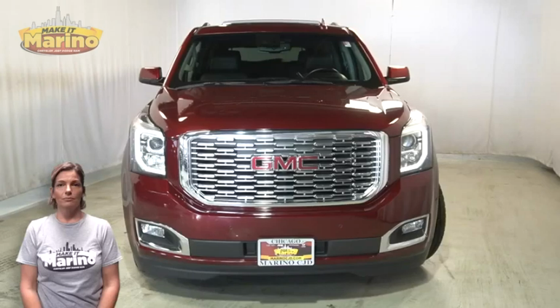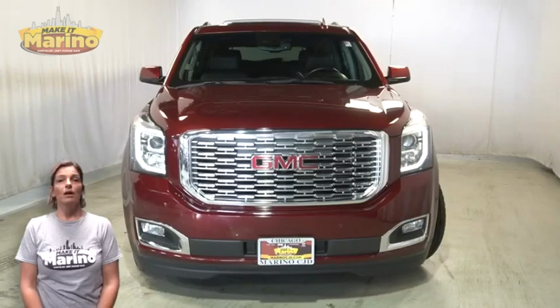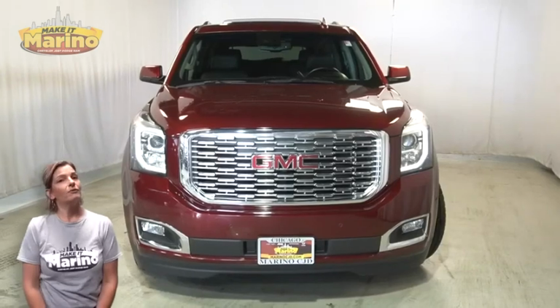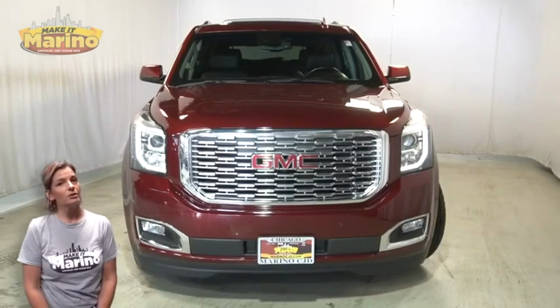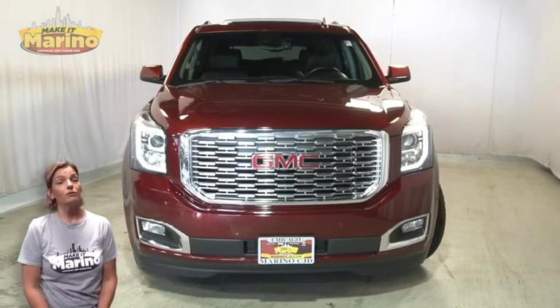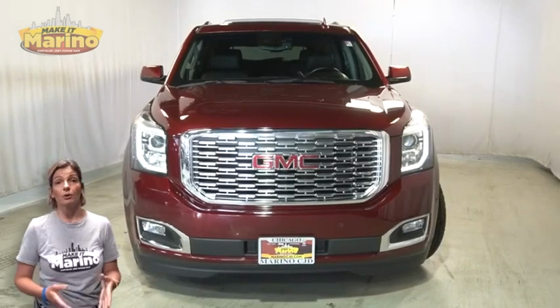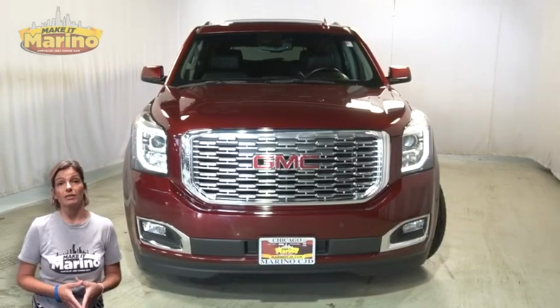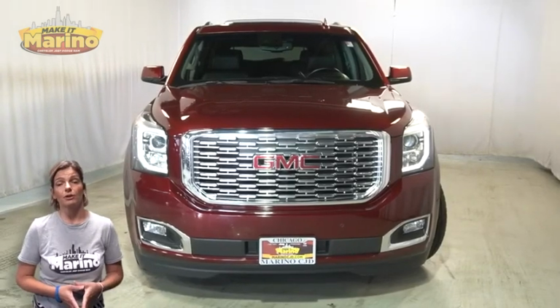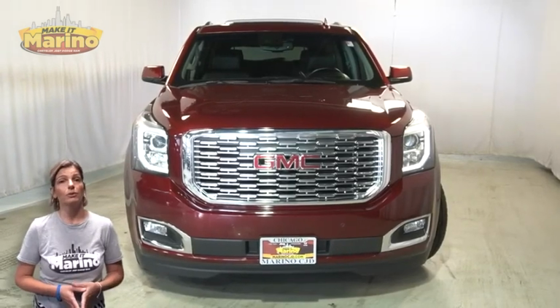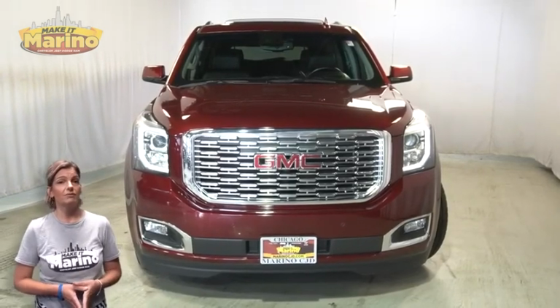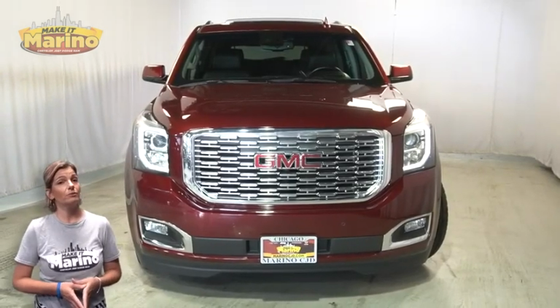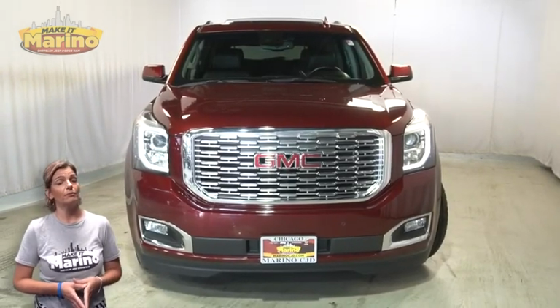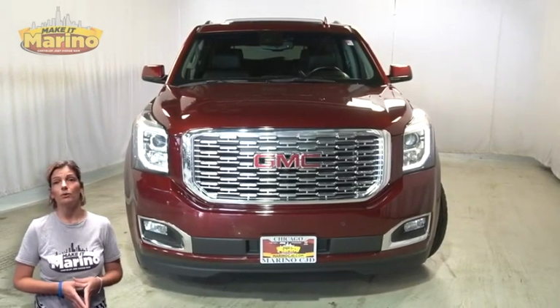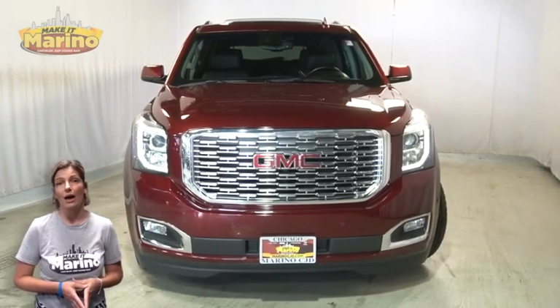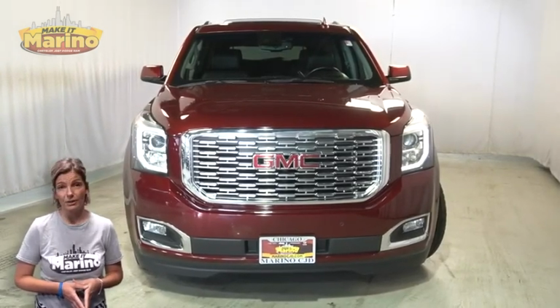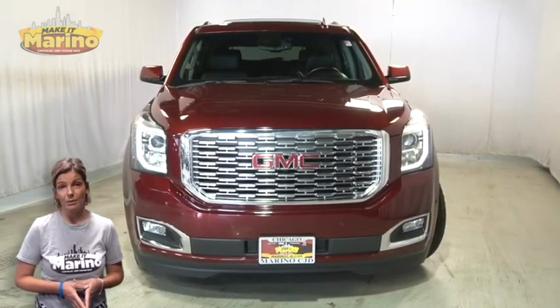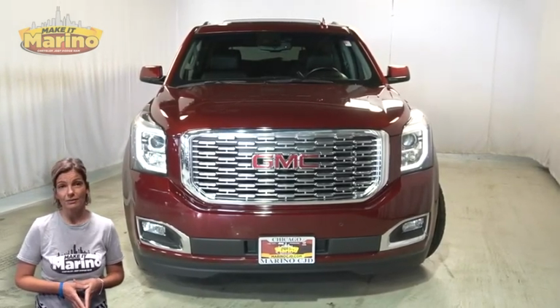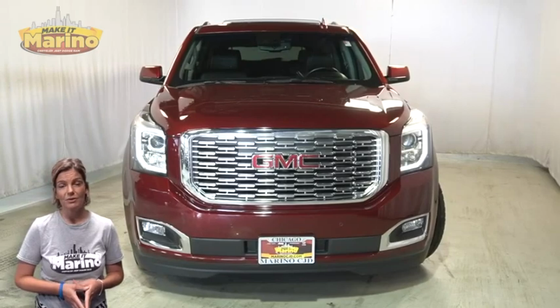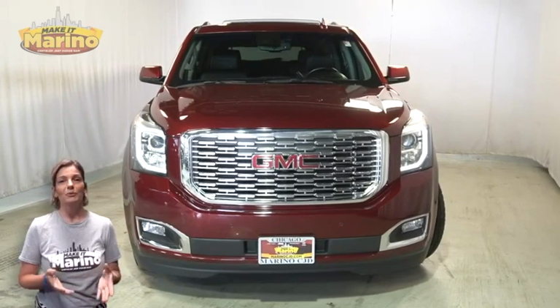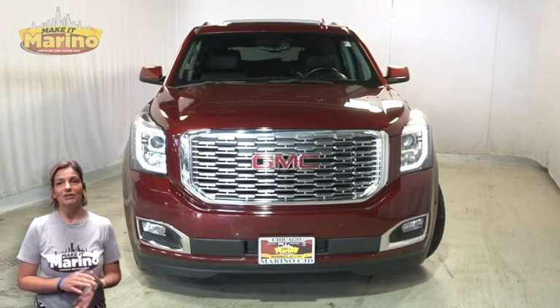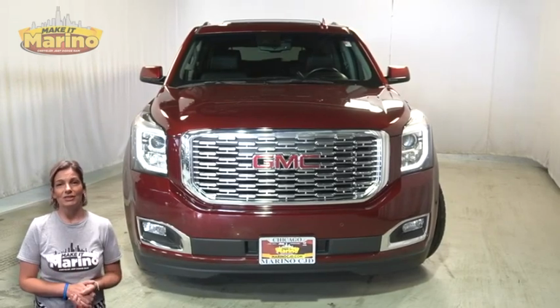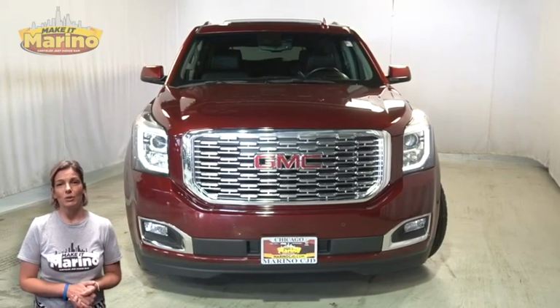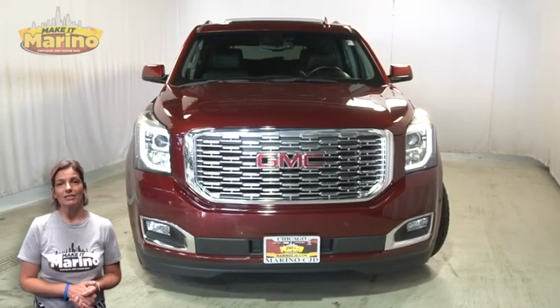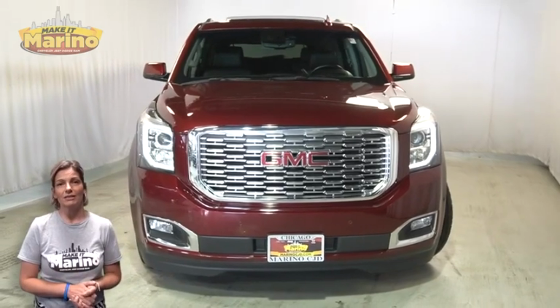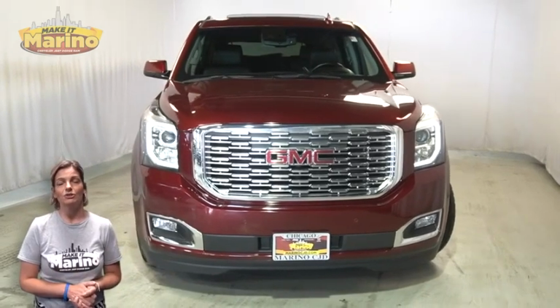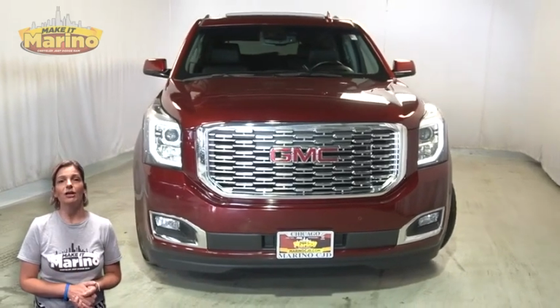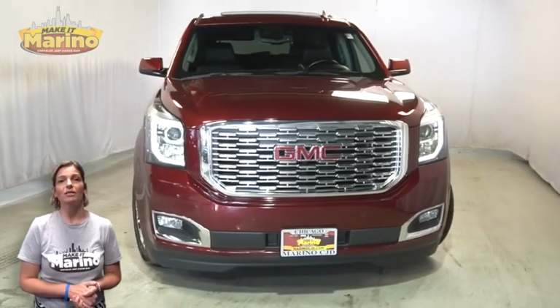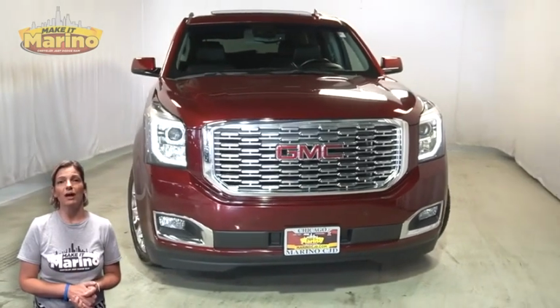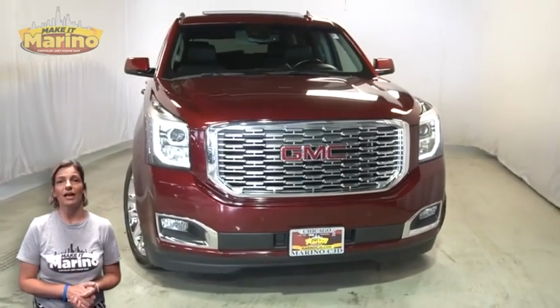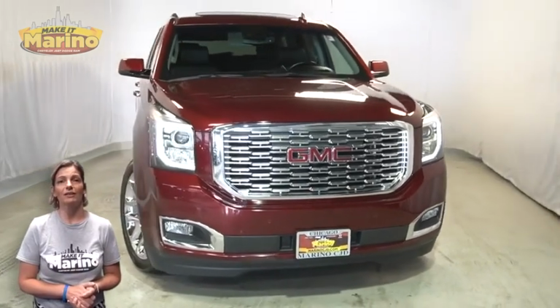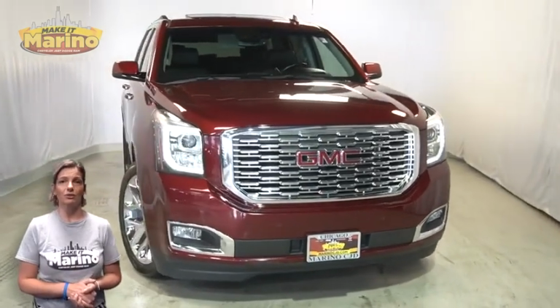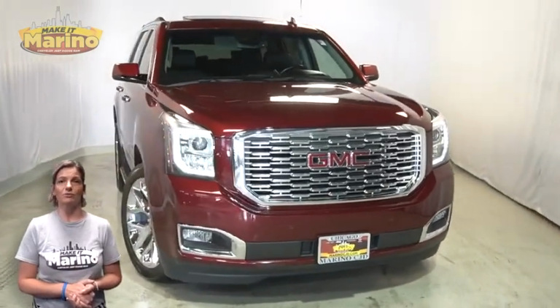Have you been searching for the perfect SUV with safety and reliability without breaking the bank? We'll take a look at this 2018 GMC Yukon Denali in Crimson Red.